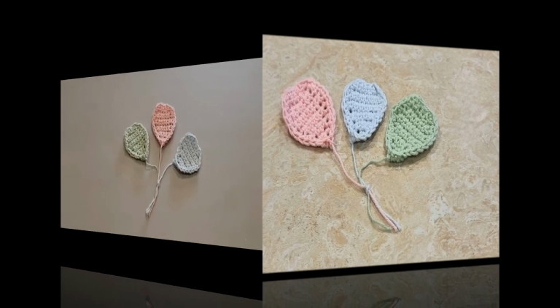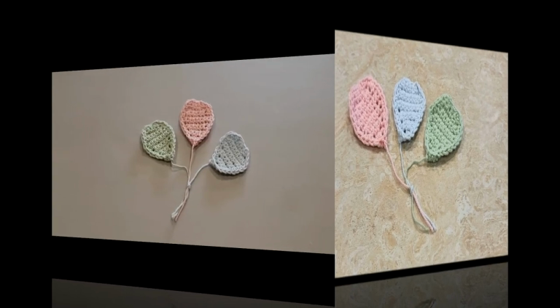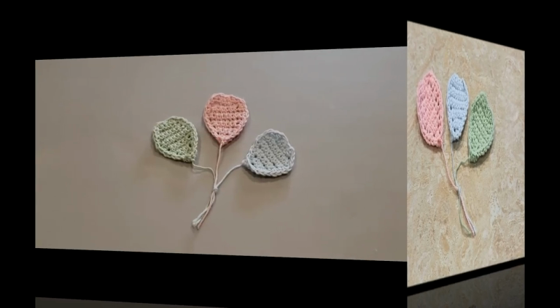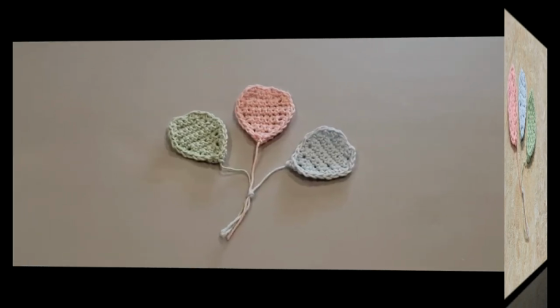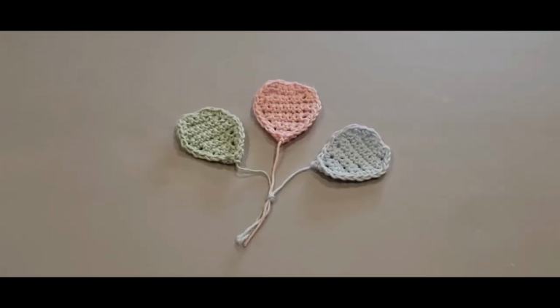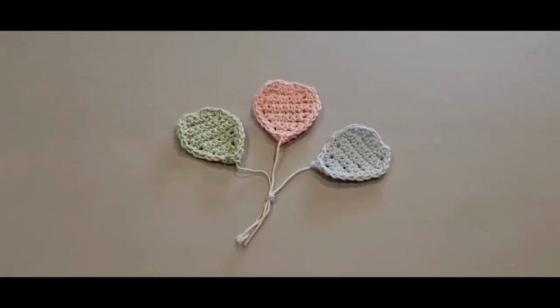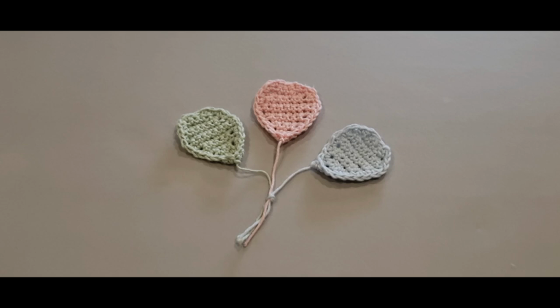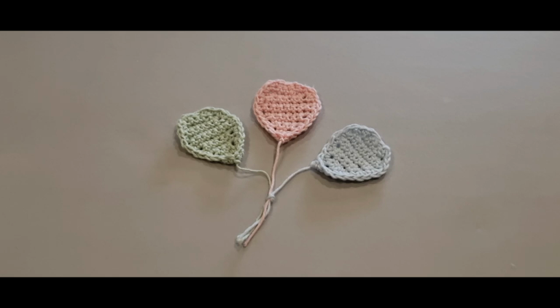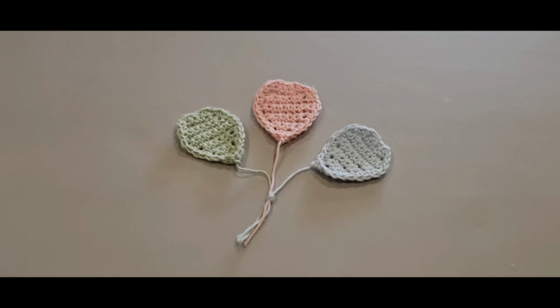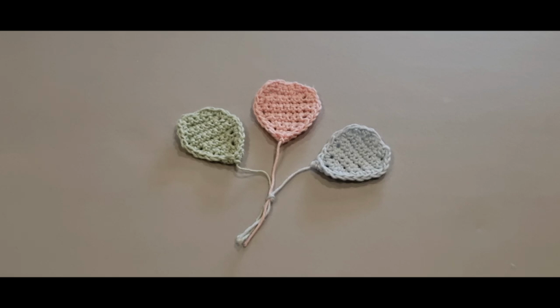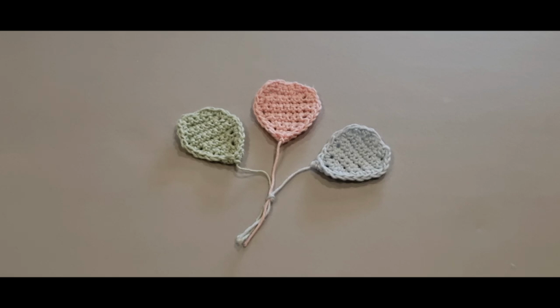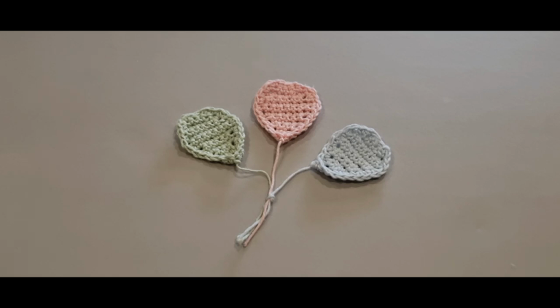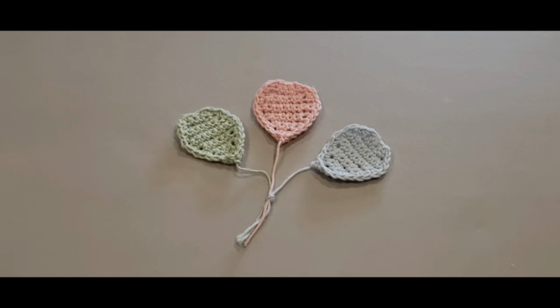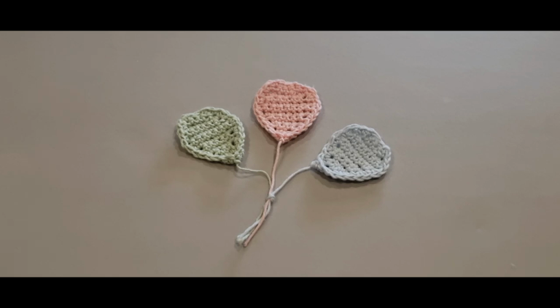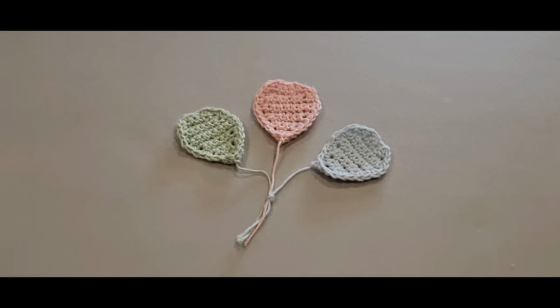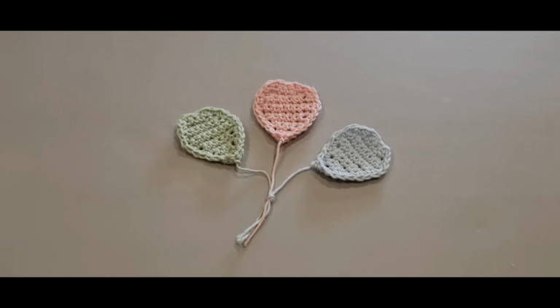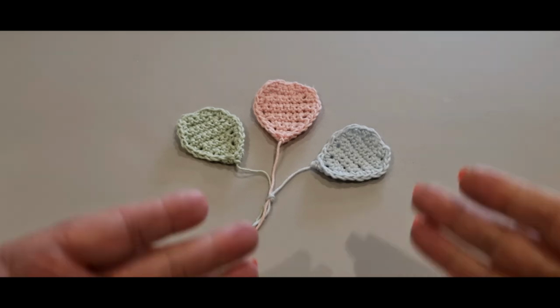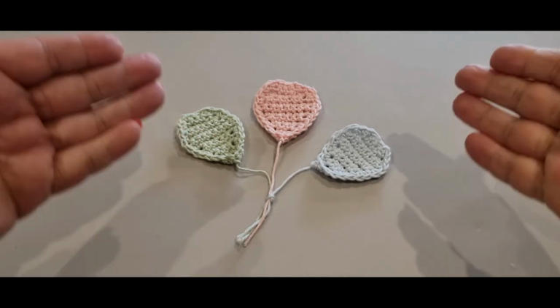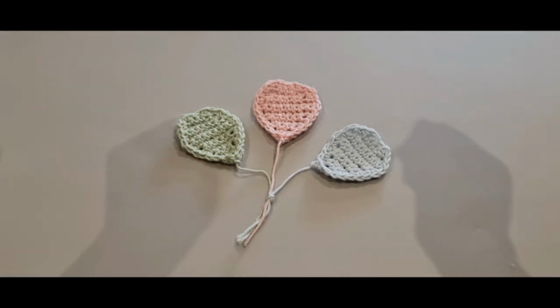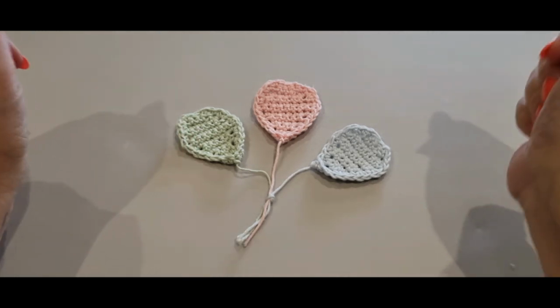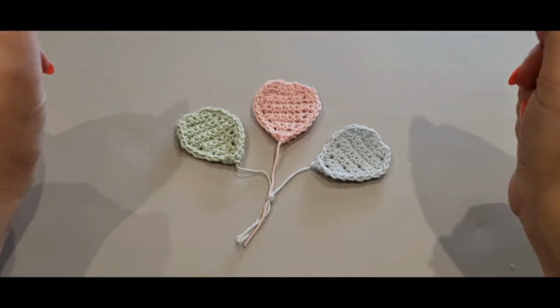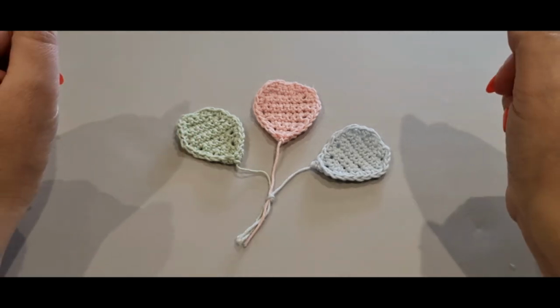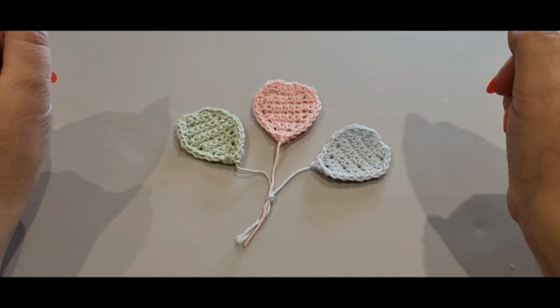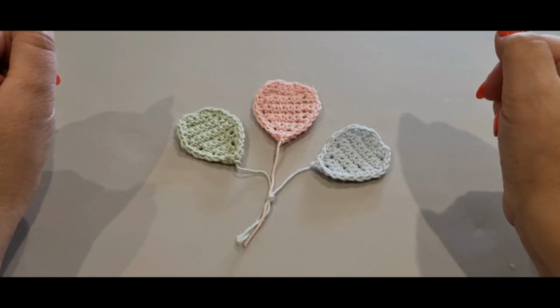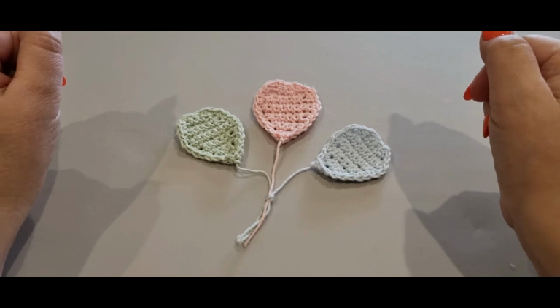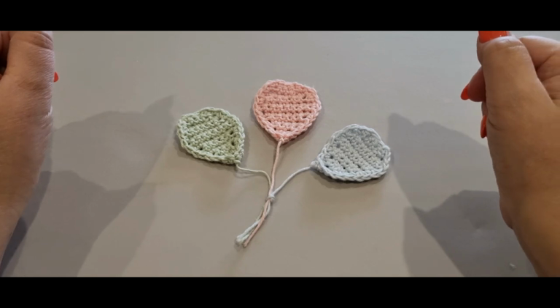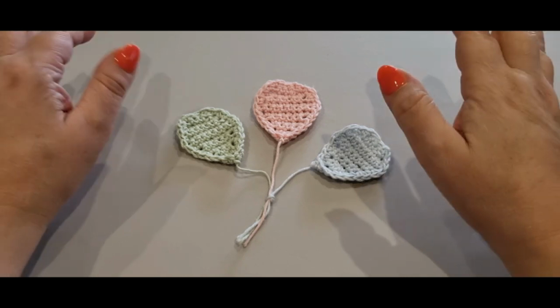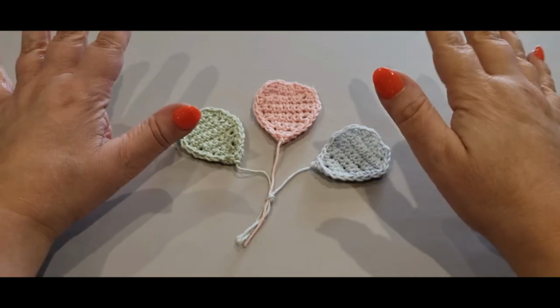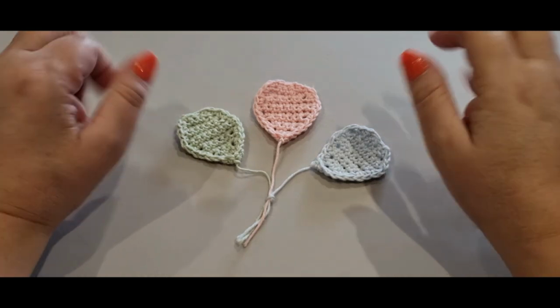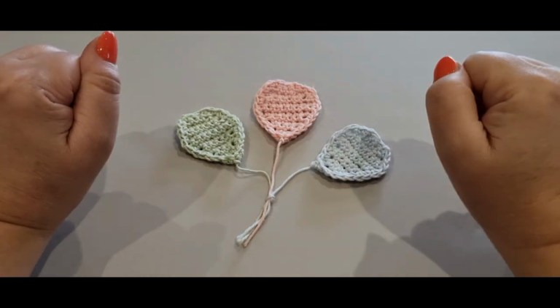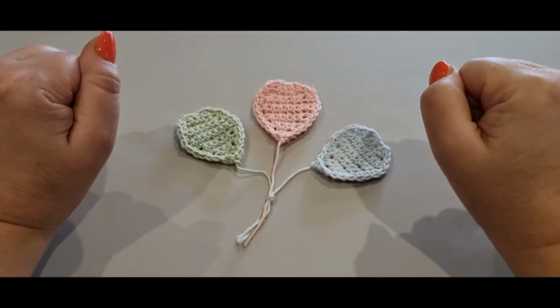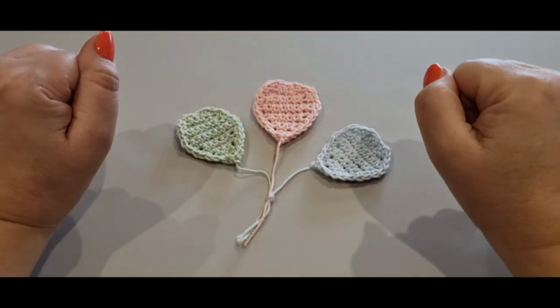Hello all and welcome to Wow Crochet Designs. My name is Mary and in today's tutorial we are working on these gorgeous little balloons that you see right here — simply divine.